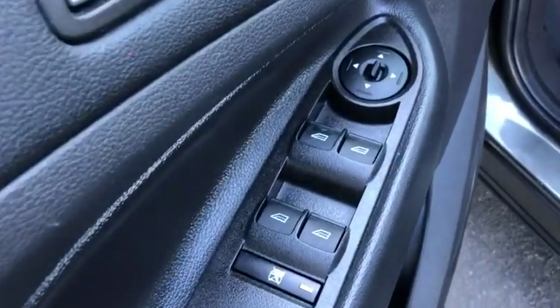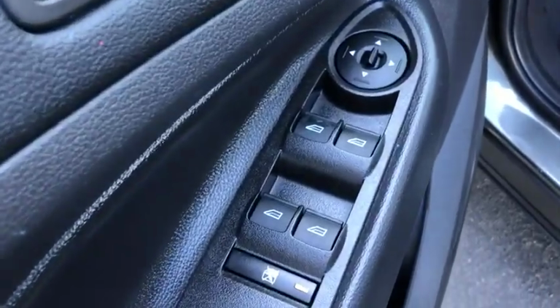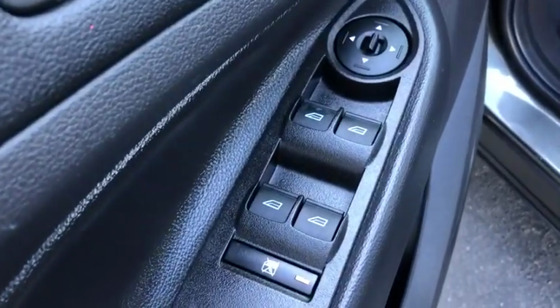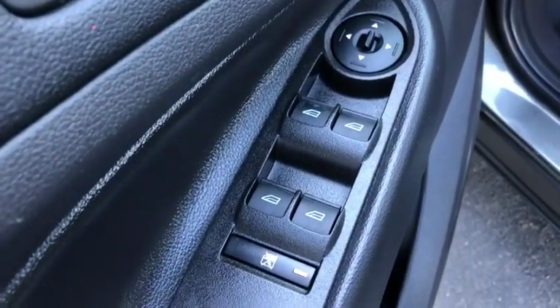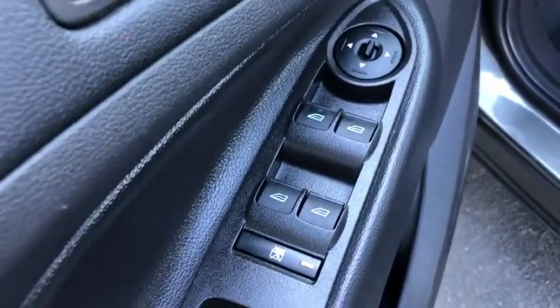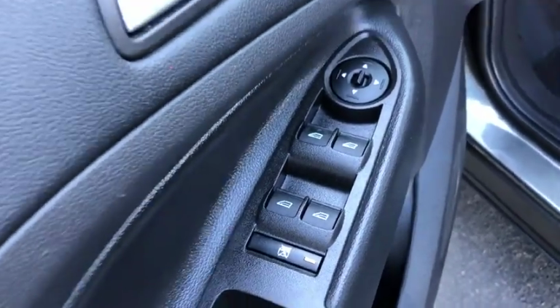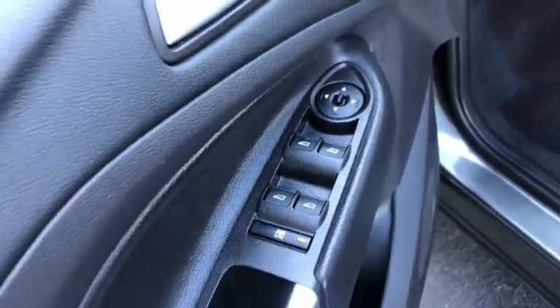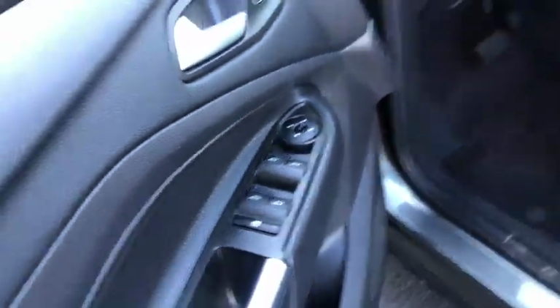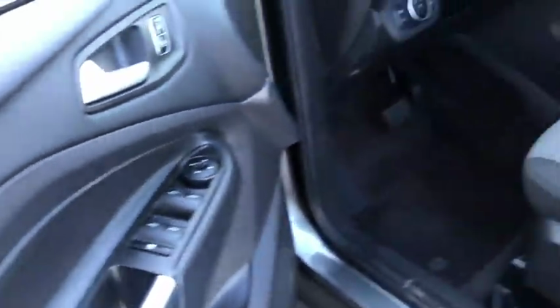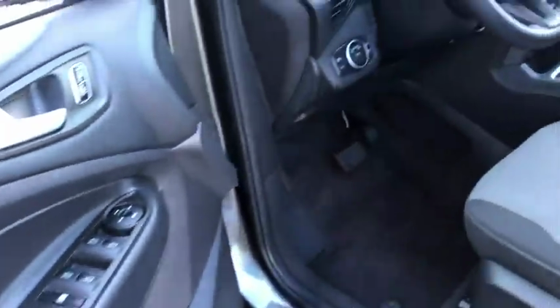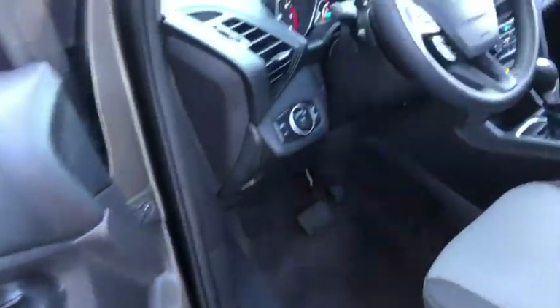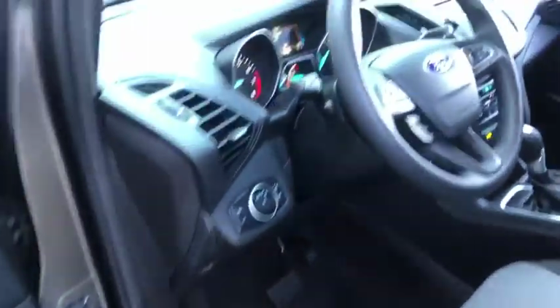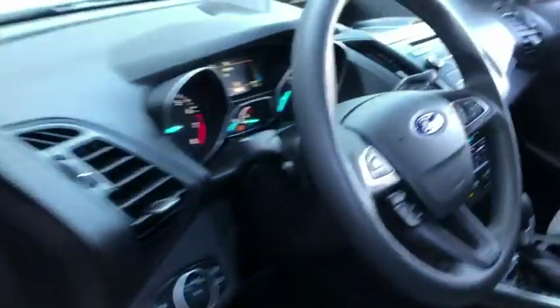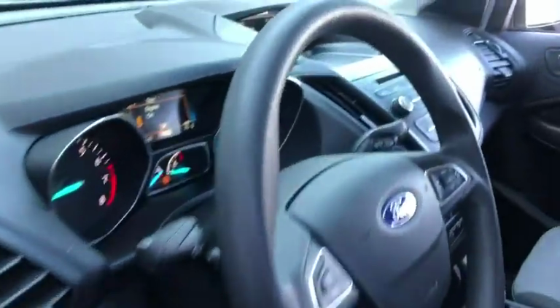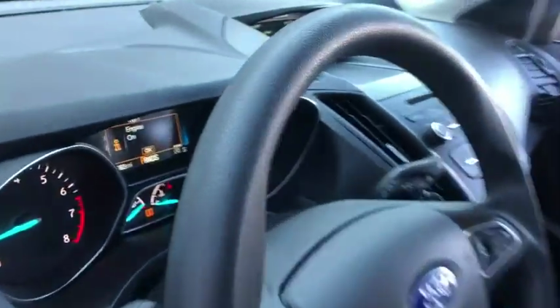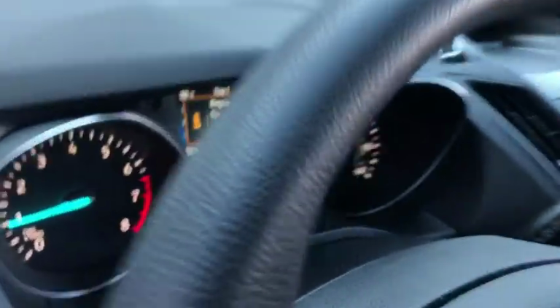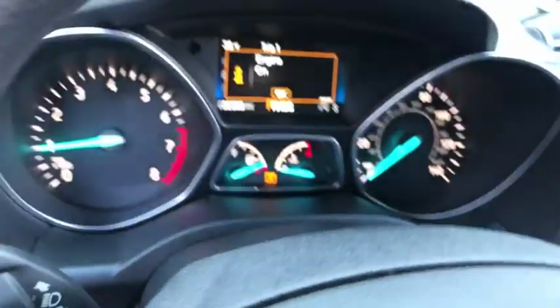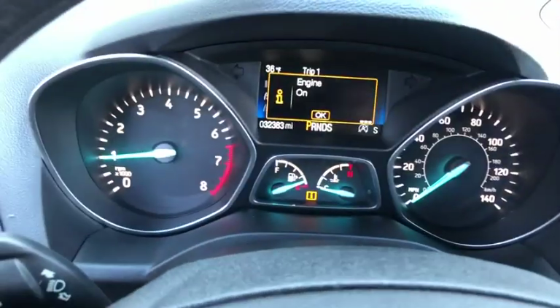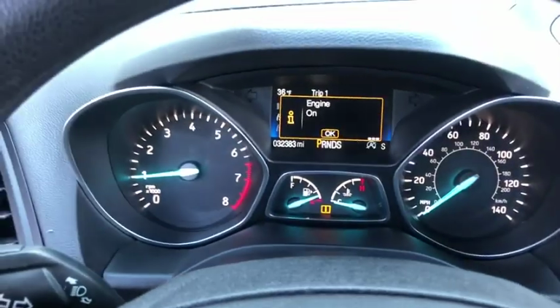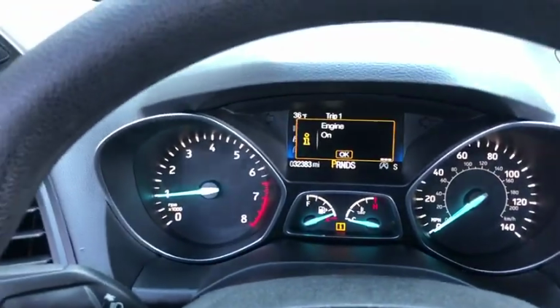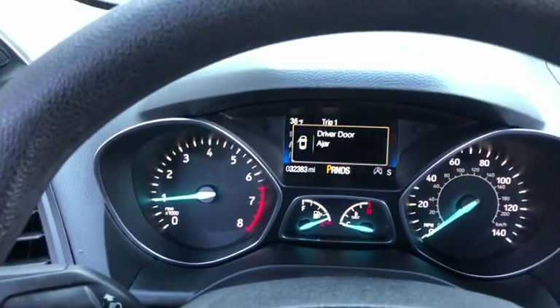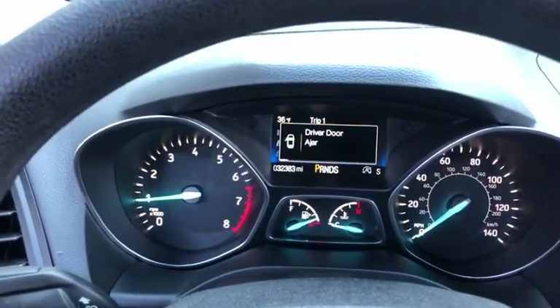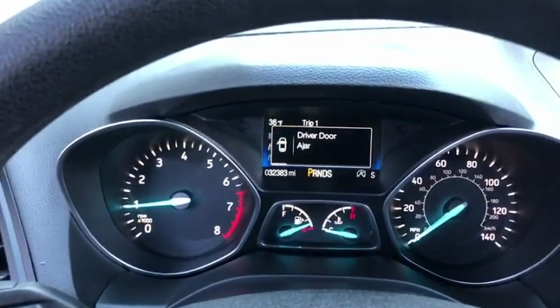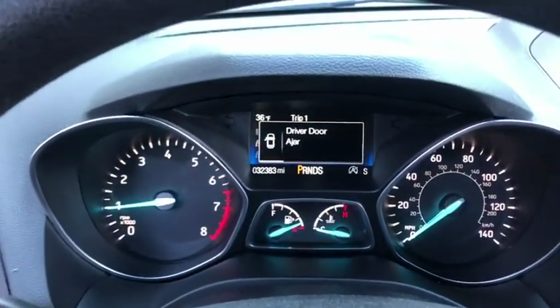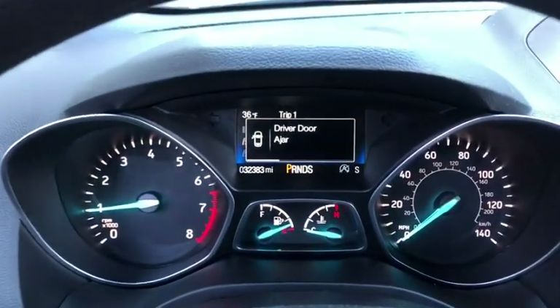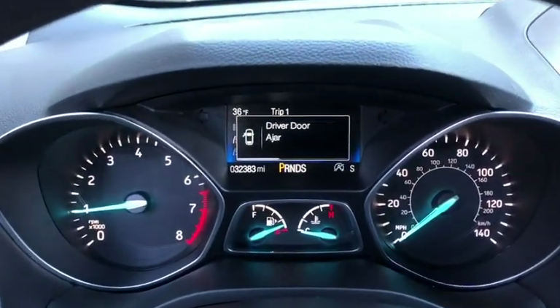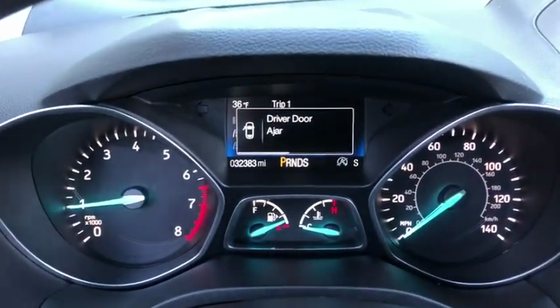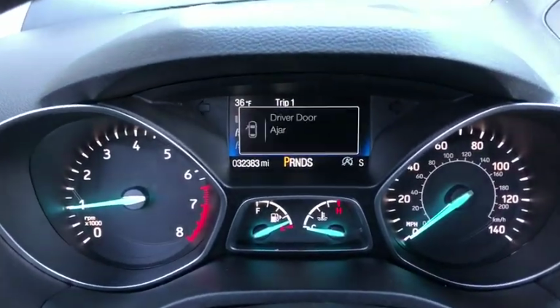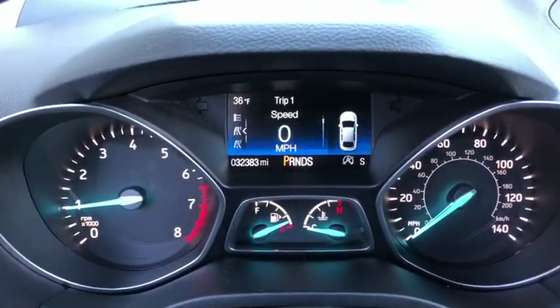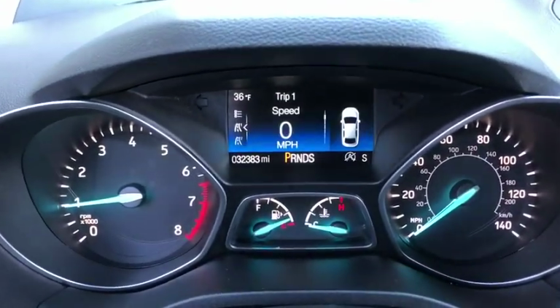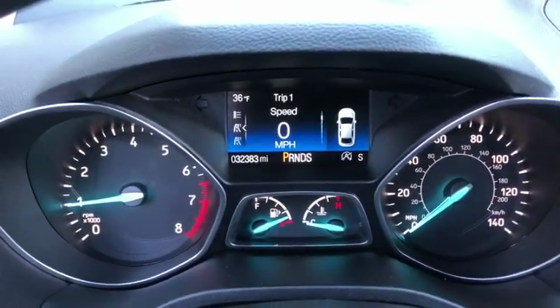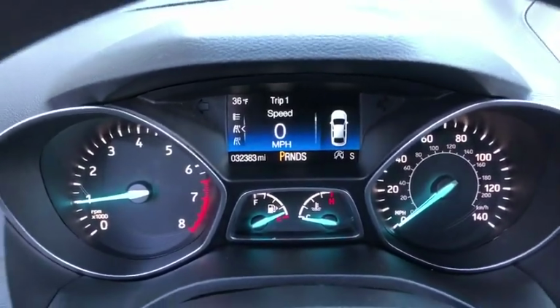Overhead console, tachometer, panic alarm, remote keyless entry, brake assist, power driver's seat, rear window wiper, driver vanity mirror.